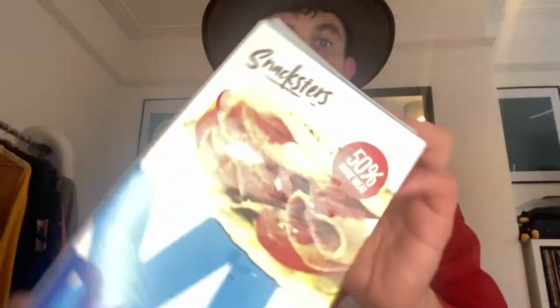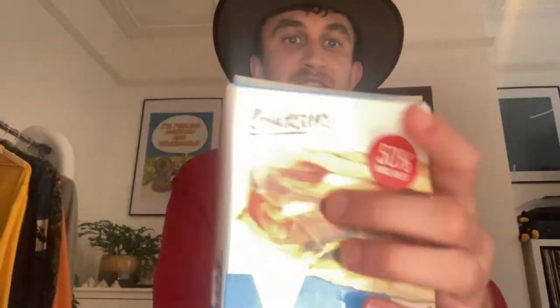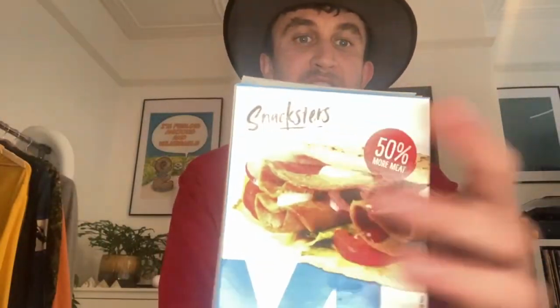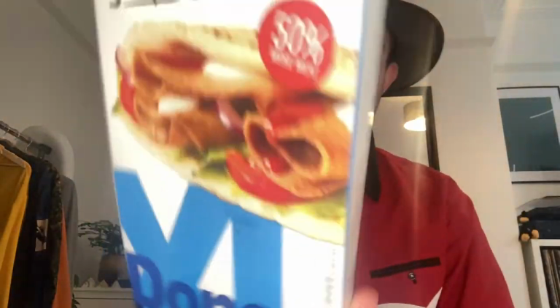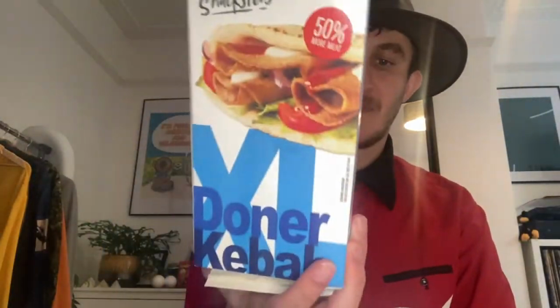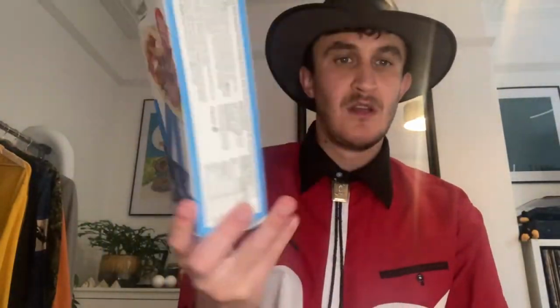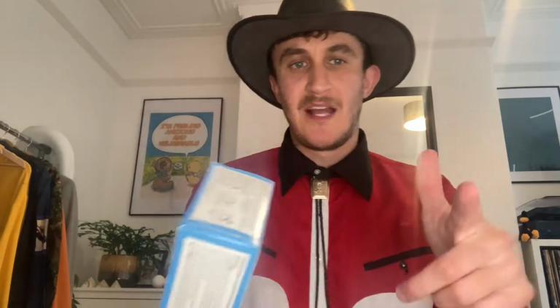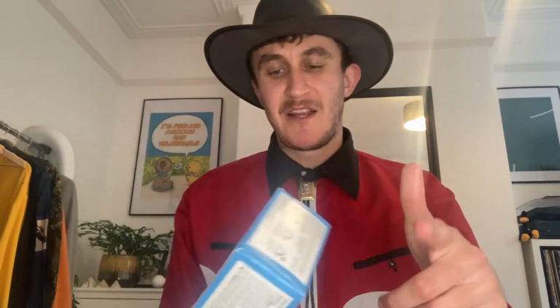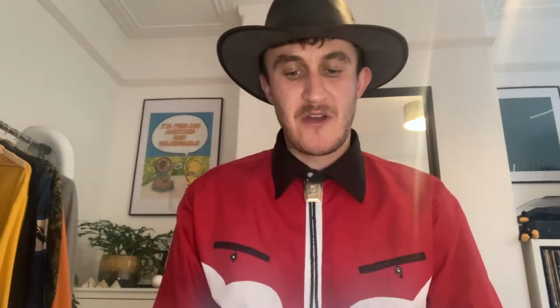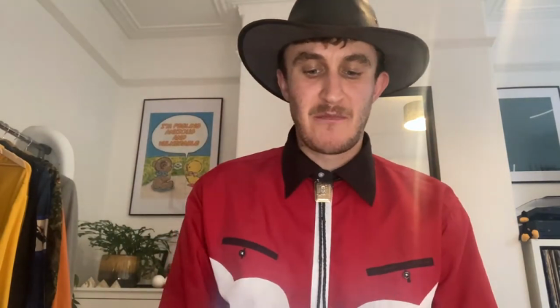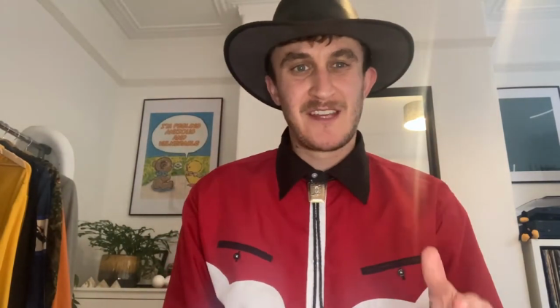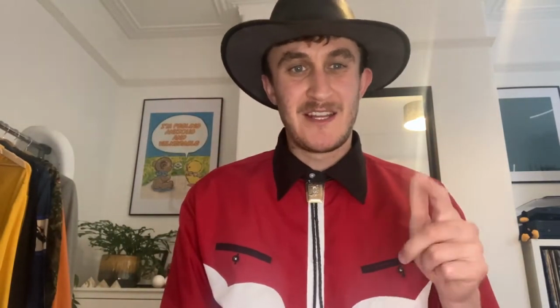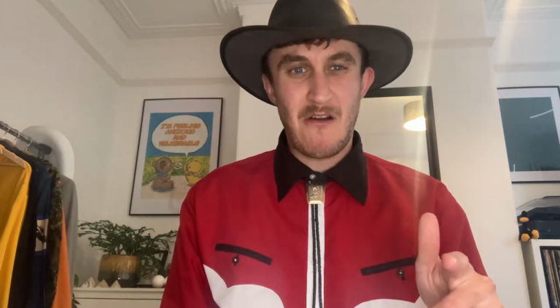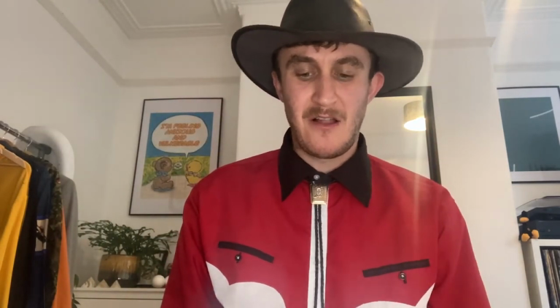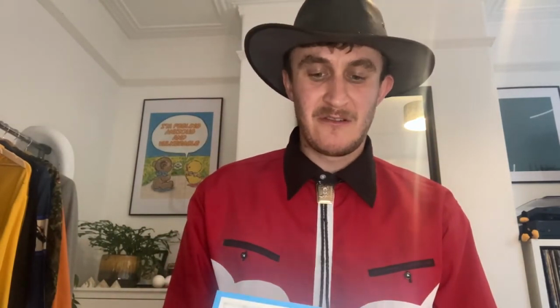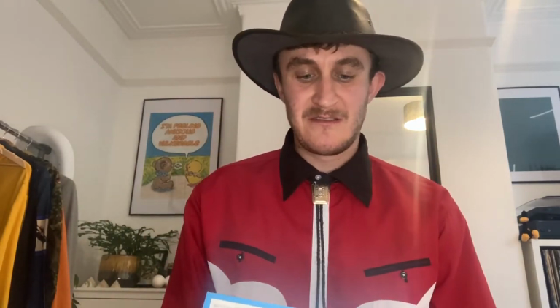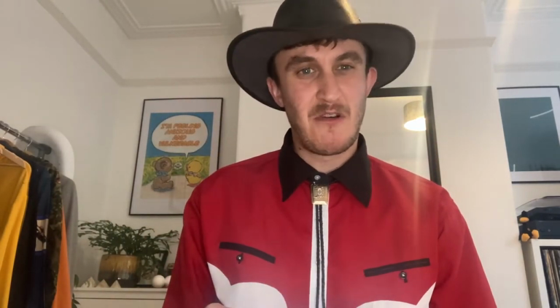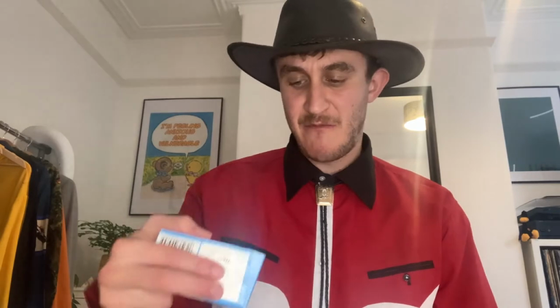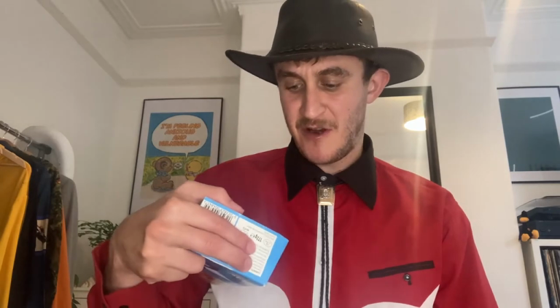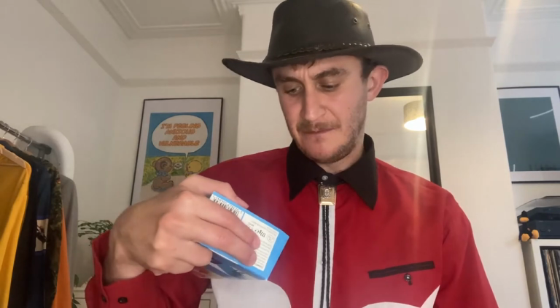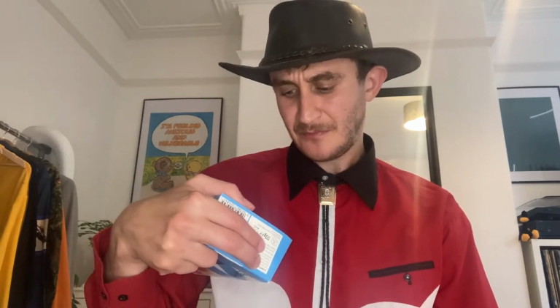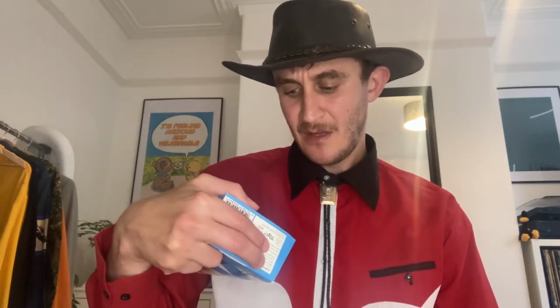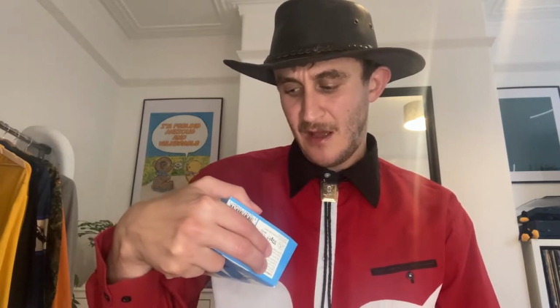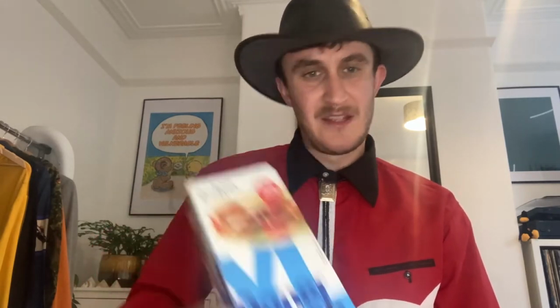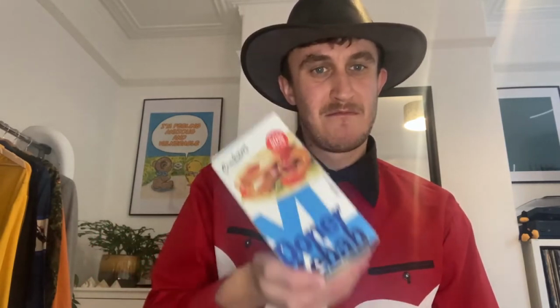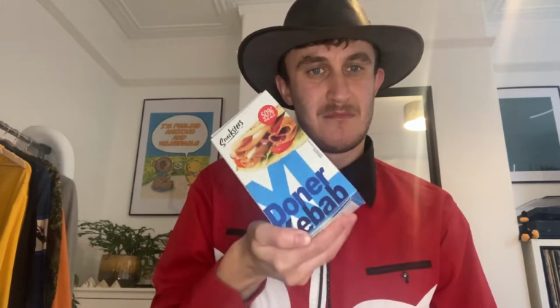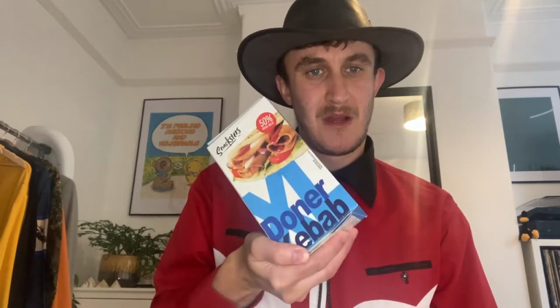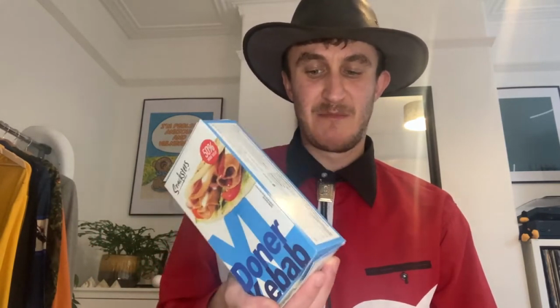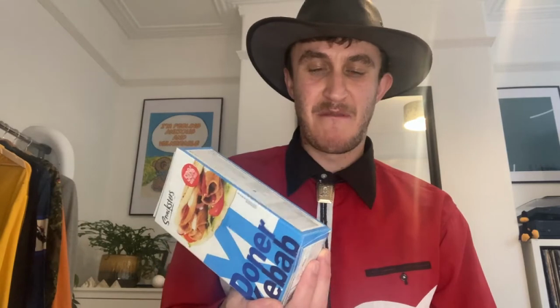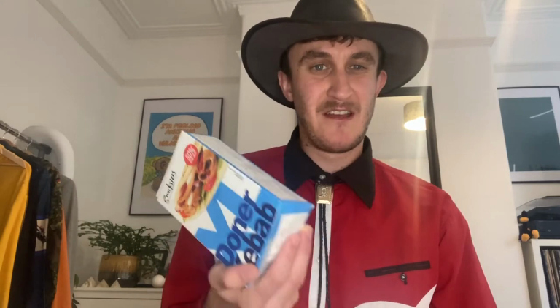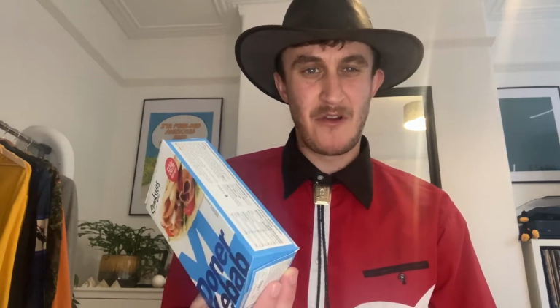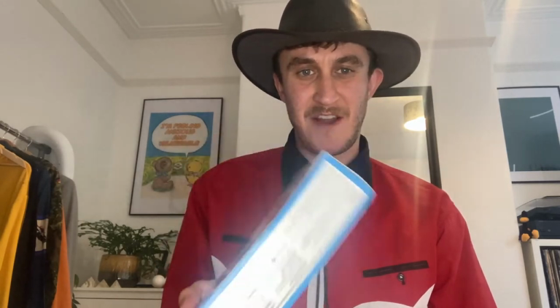Snacksters — there it is. I did the microwave burger, the Burger King thing, and it turned out alright. A lot of you said it looked decent and it was — I remember it being pretty good. This time I got this; it's been sitting in my freezer and I've been putting it off for ages.